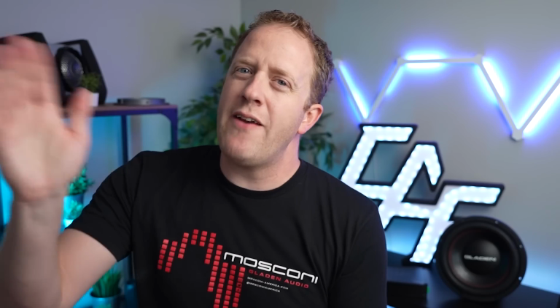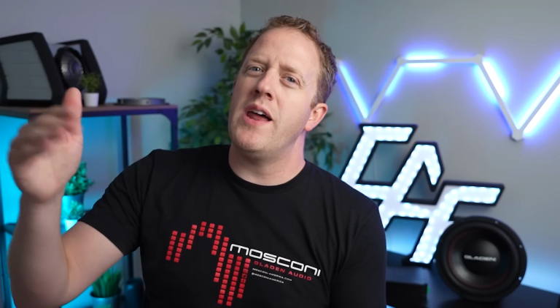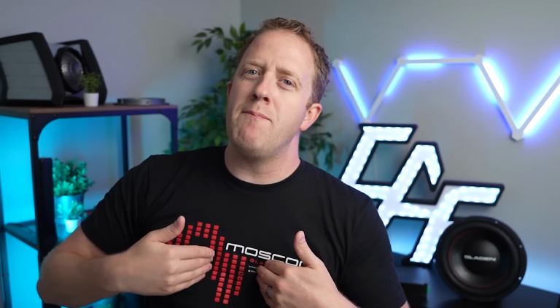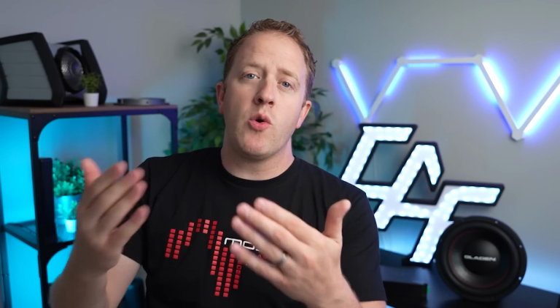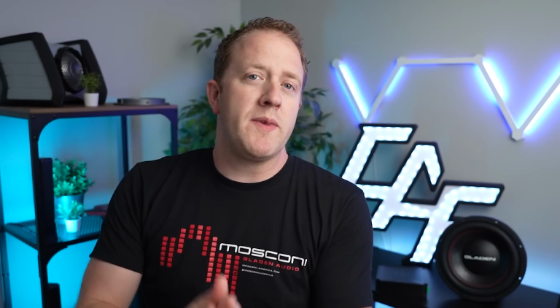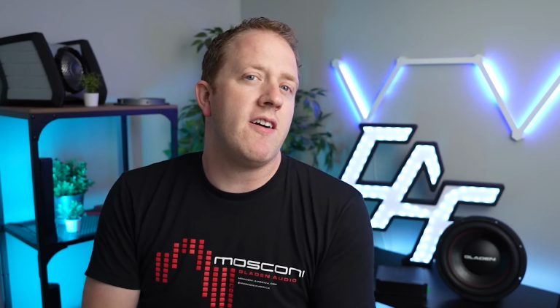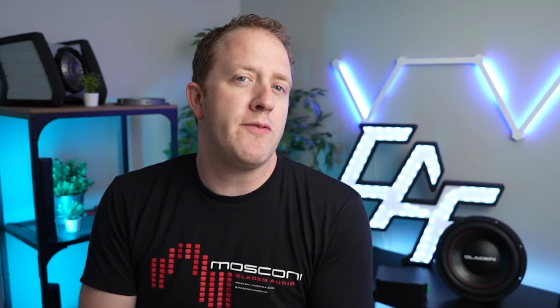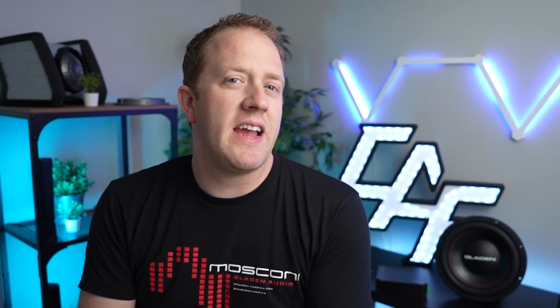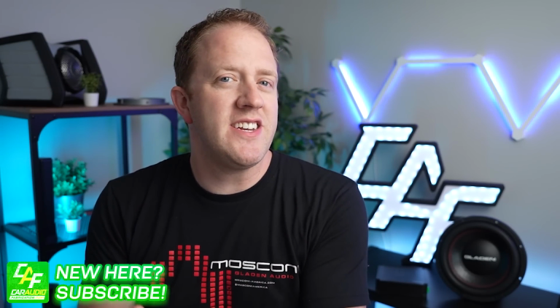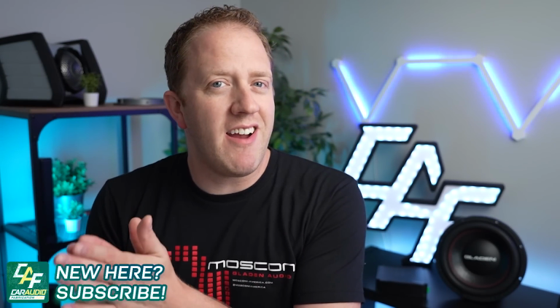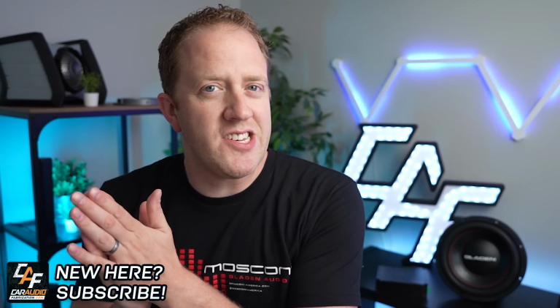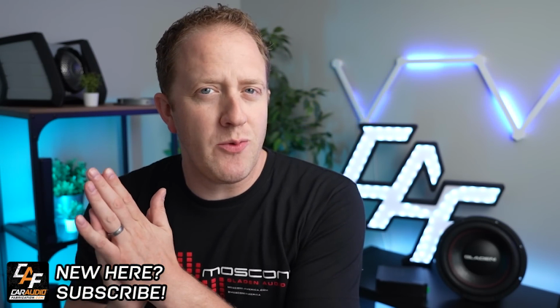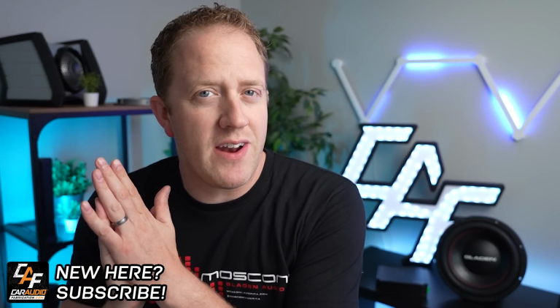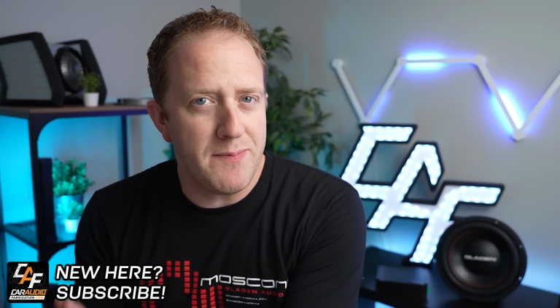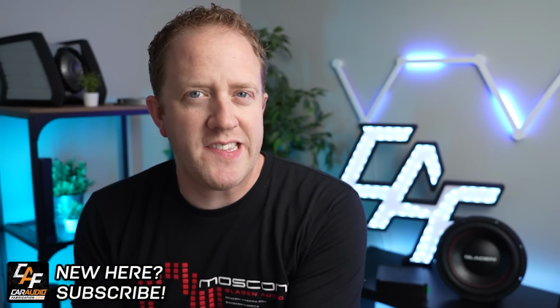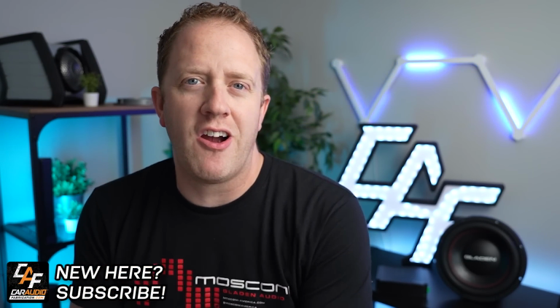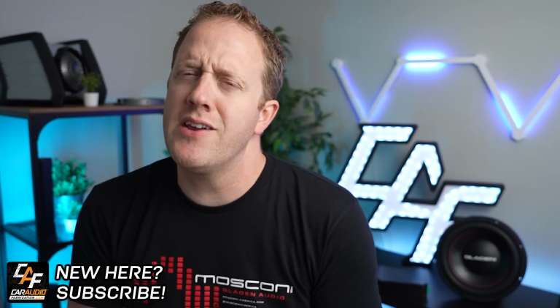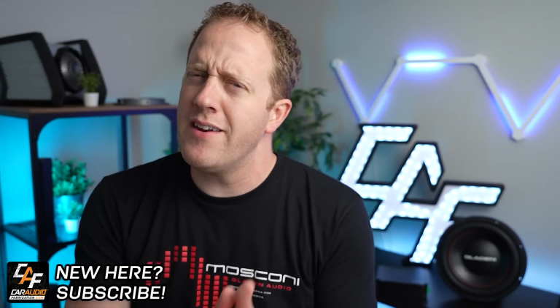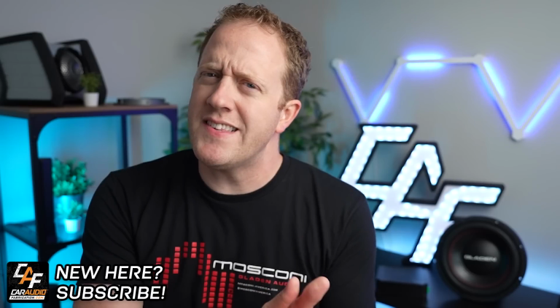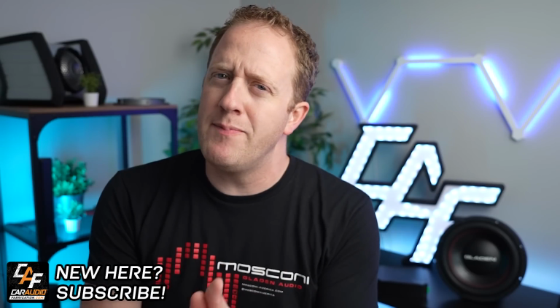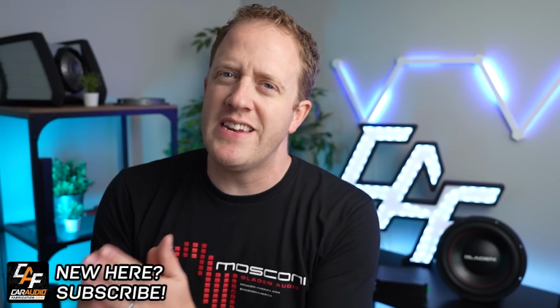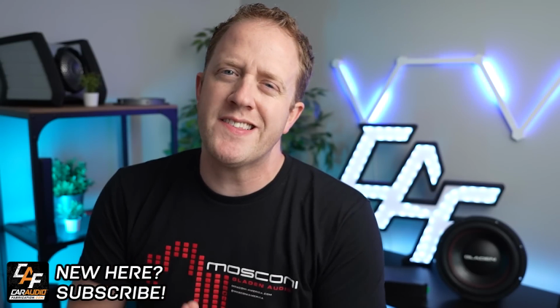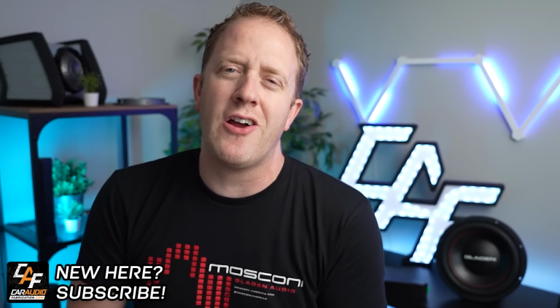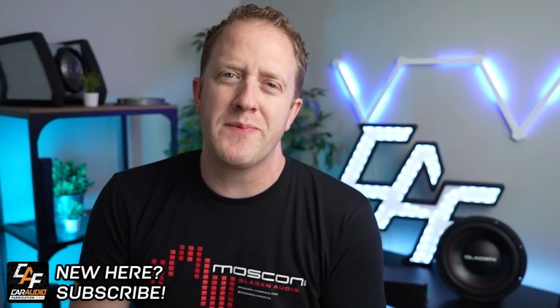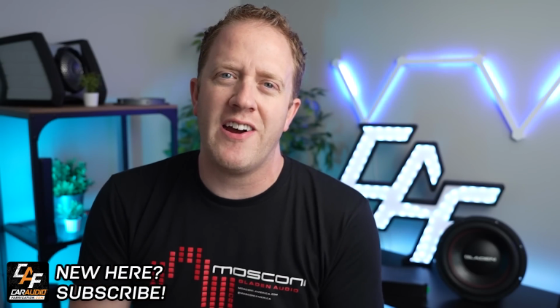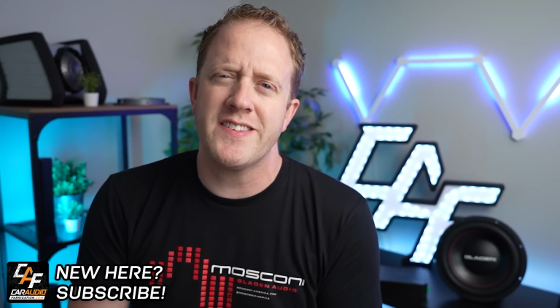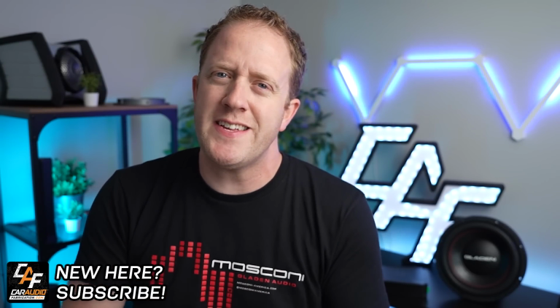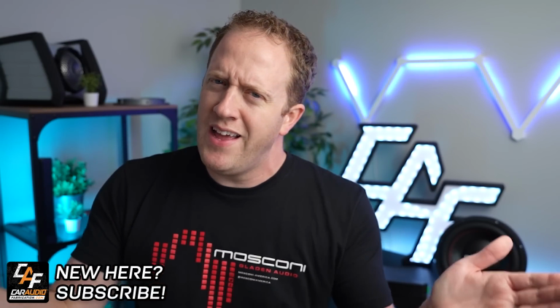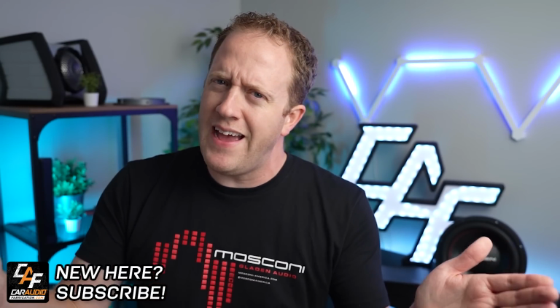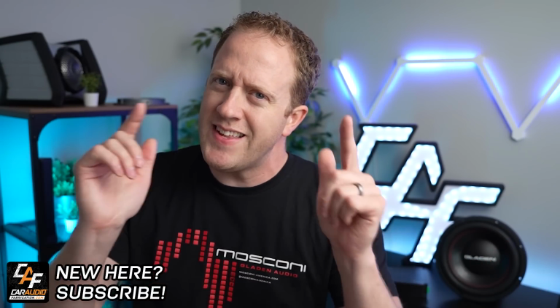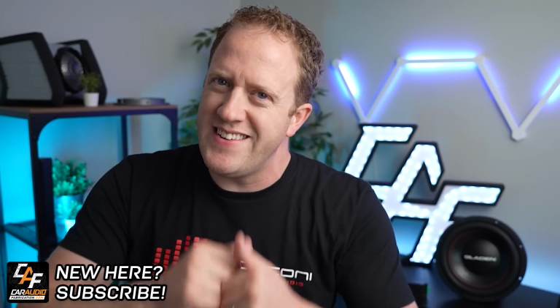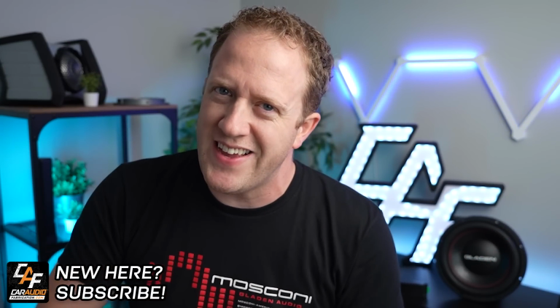Hey everyone, I'm Mark, welcome to Car Audio Fabrication. Here on this channel, we learn how to master car audio and how to design, build, and install our dream car audio system. Let's discuss.